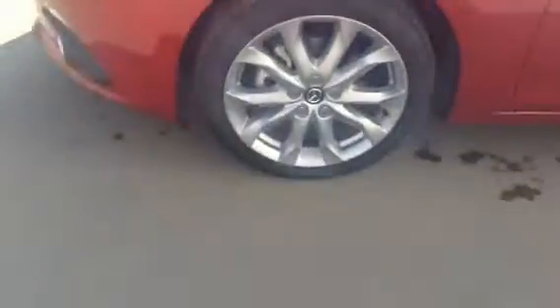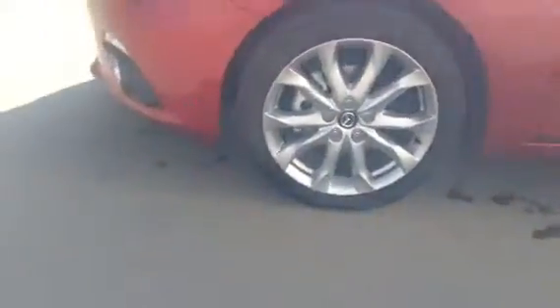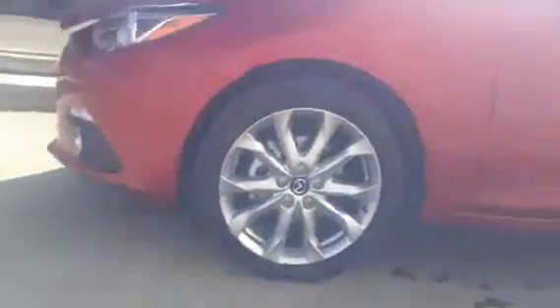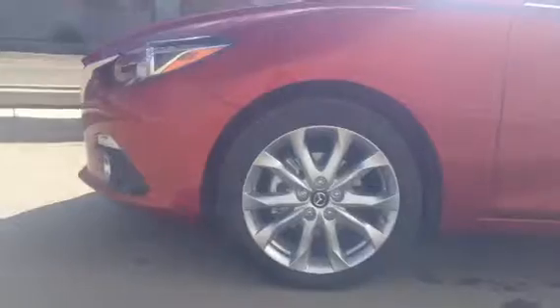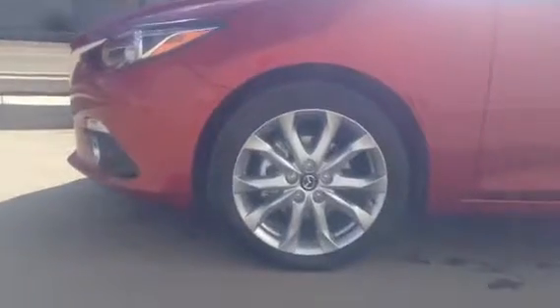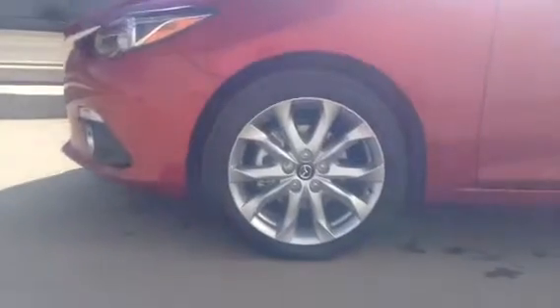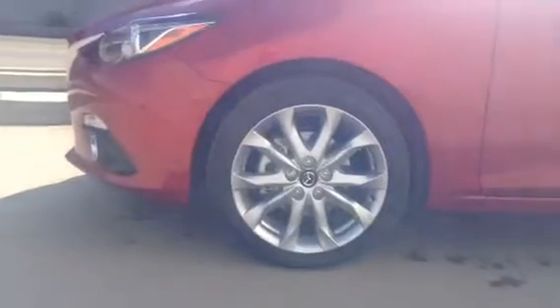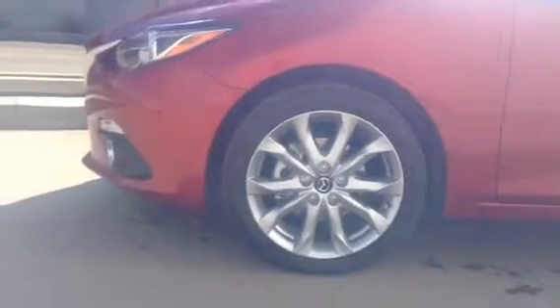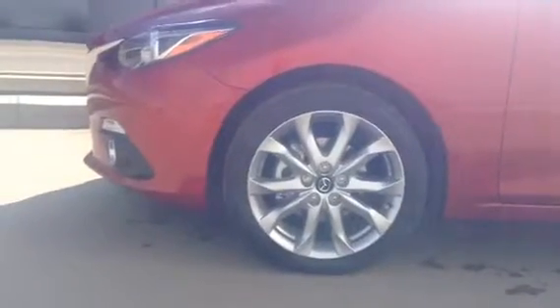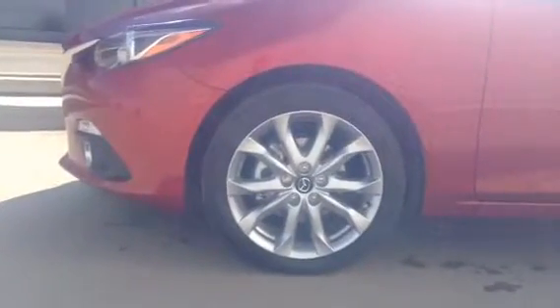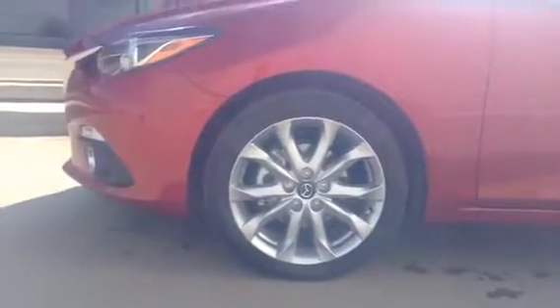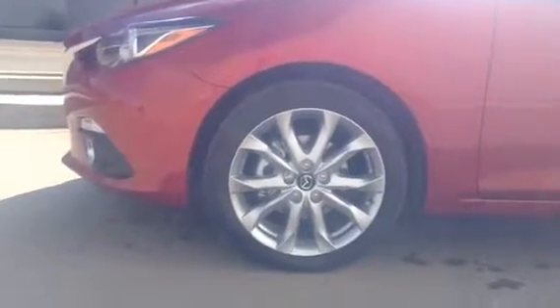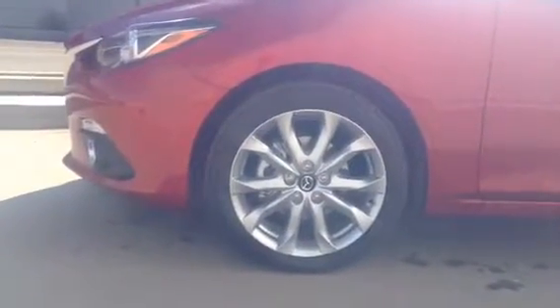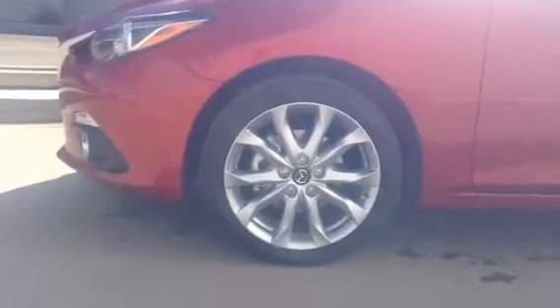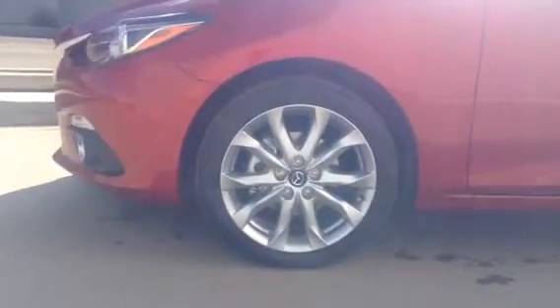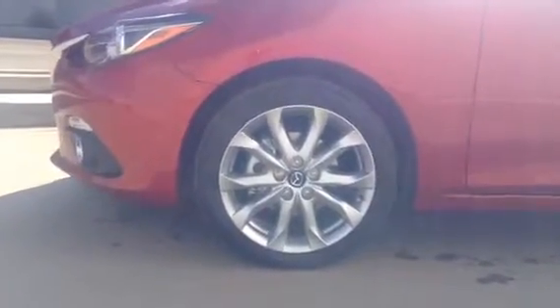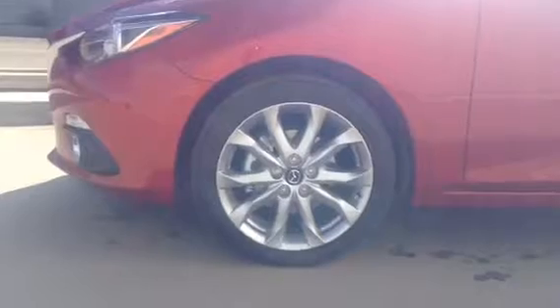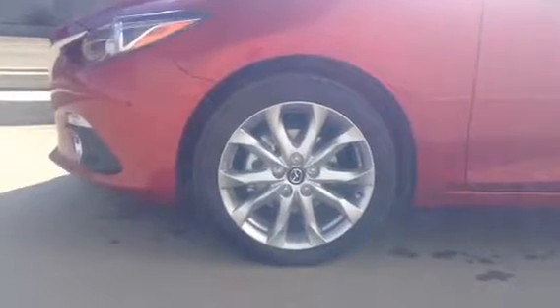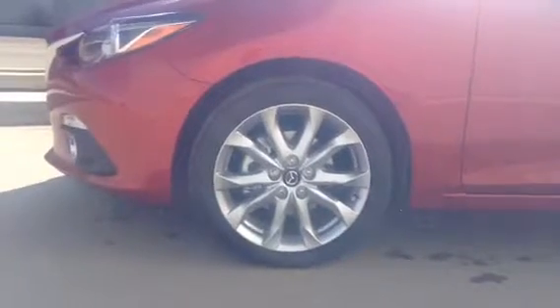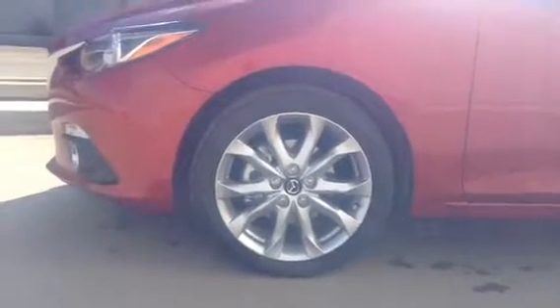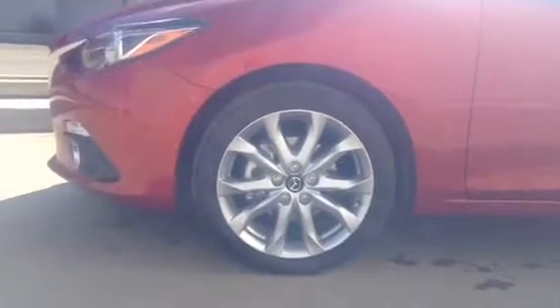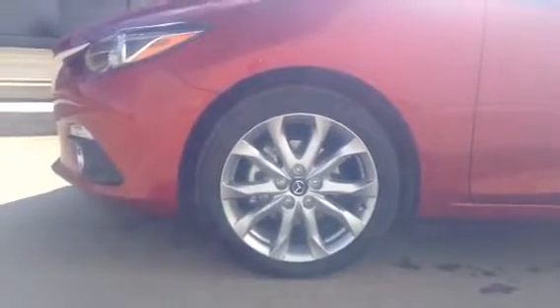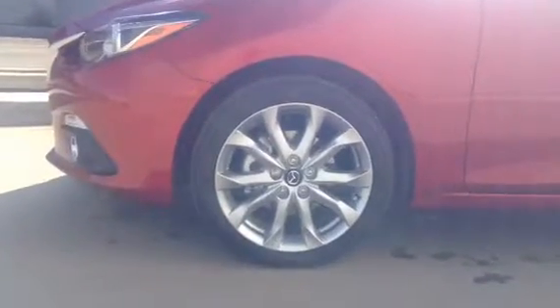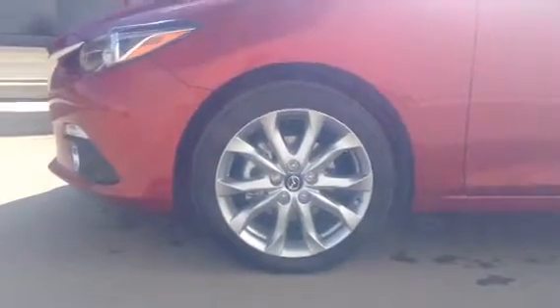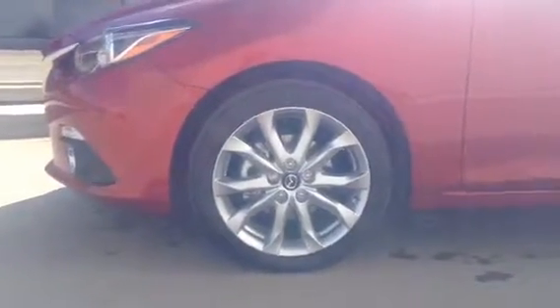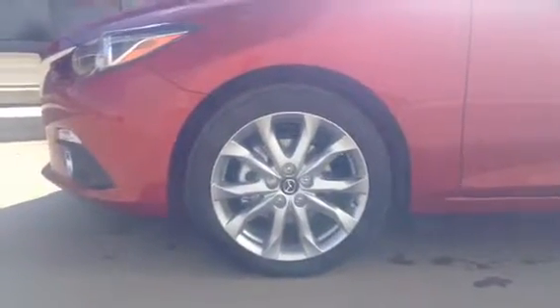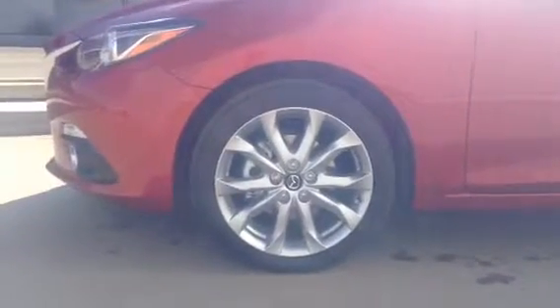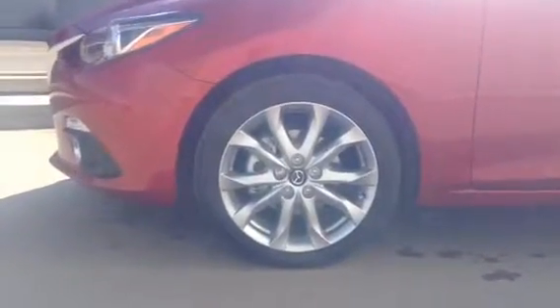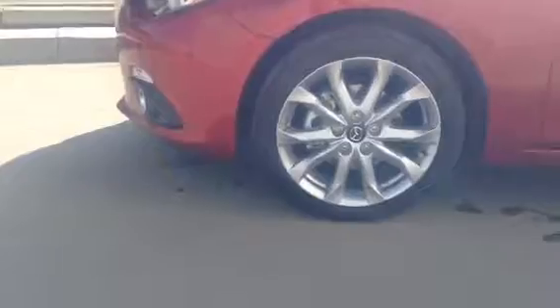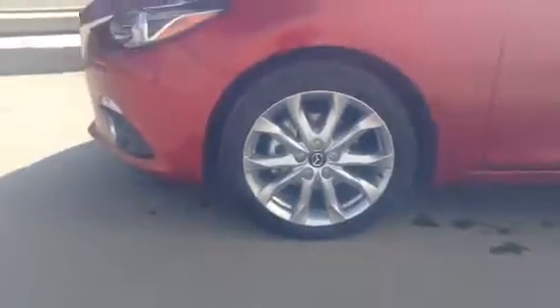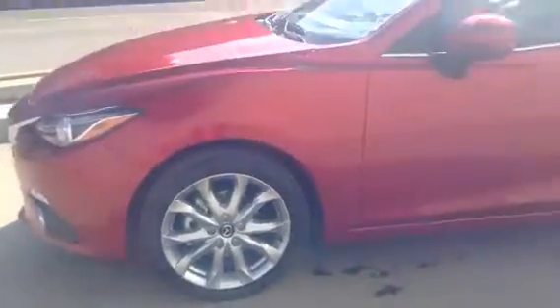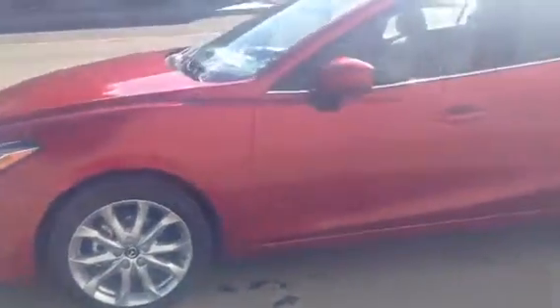It does come with the stock 18-inch rims. I know you inquired about getting some aftermarket 18-inch rims — the black ones in particular. I know you discussed that with Jeff, but that's beyond the video right now.